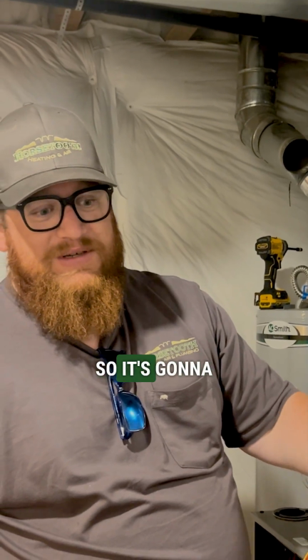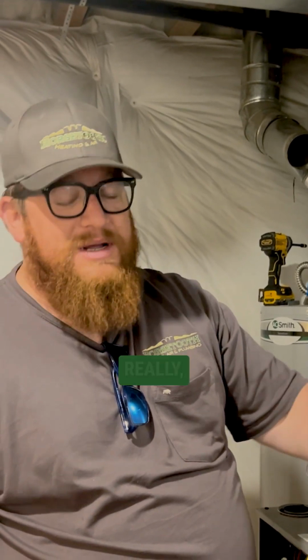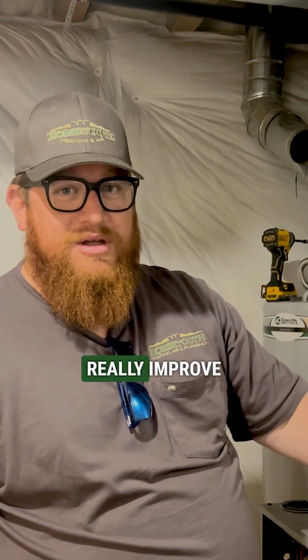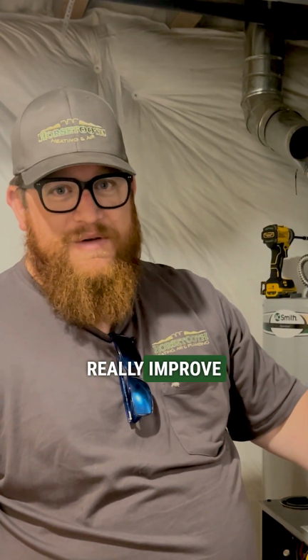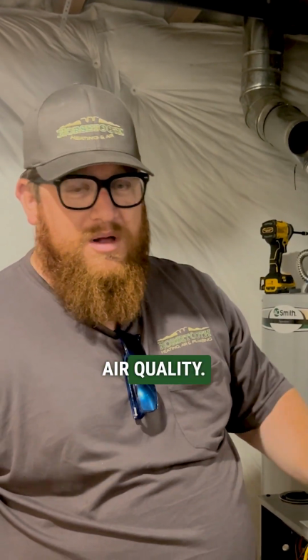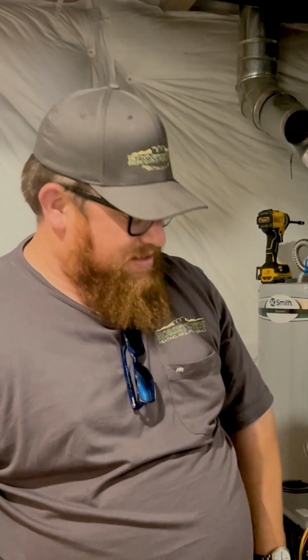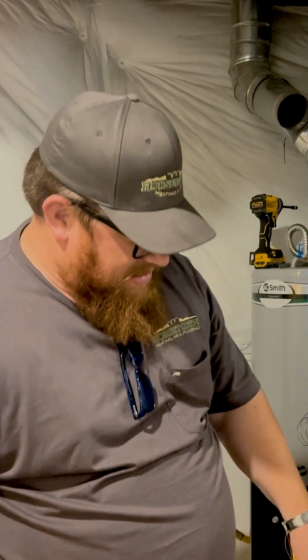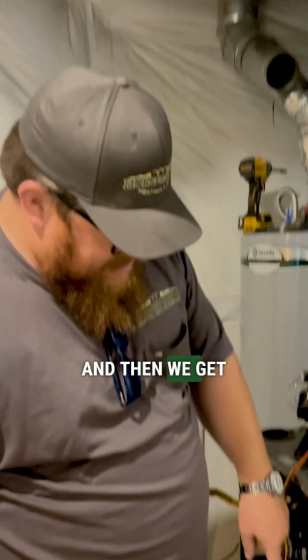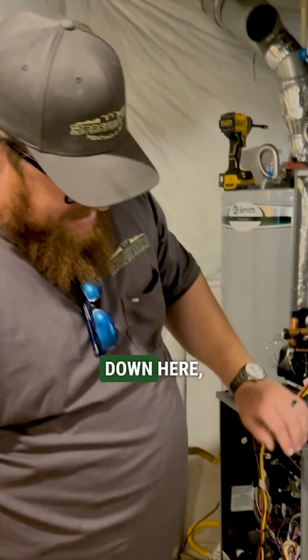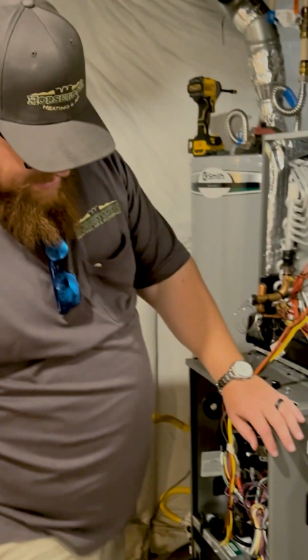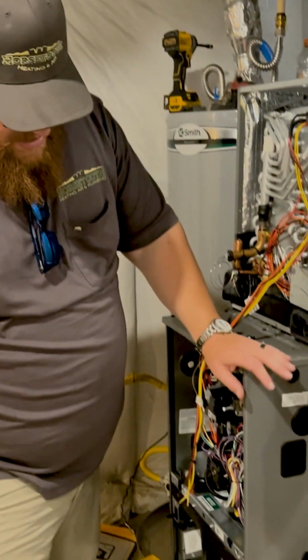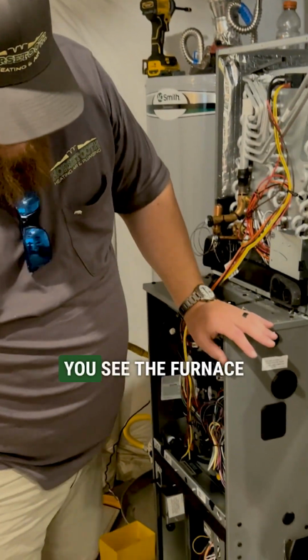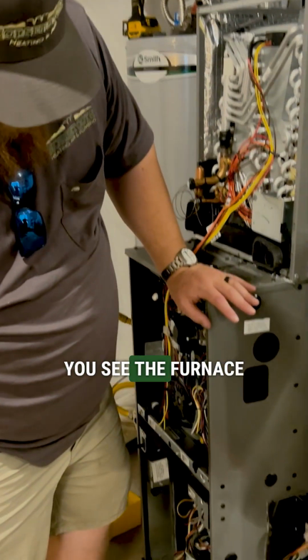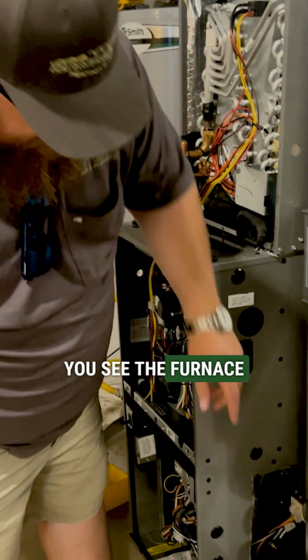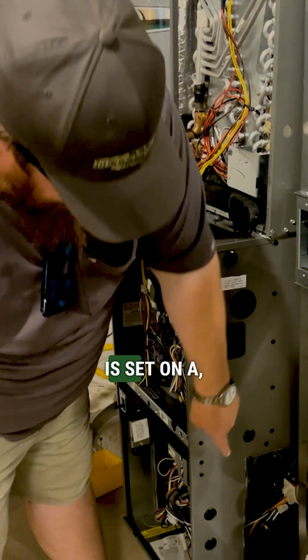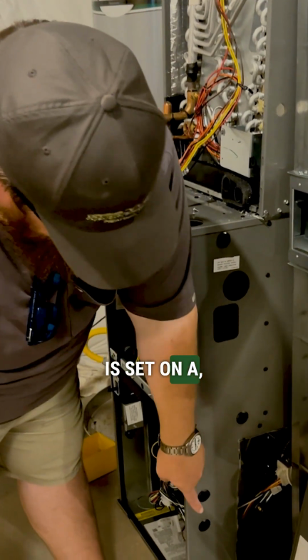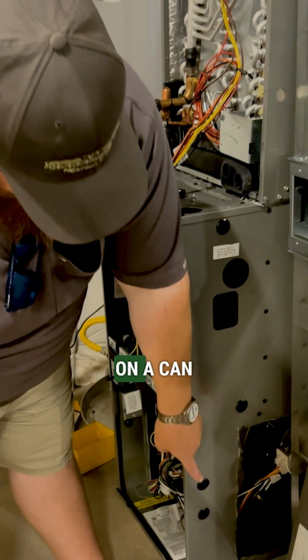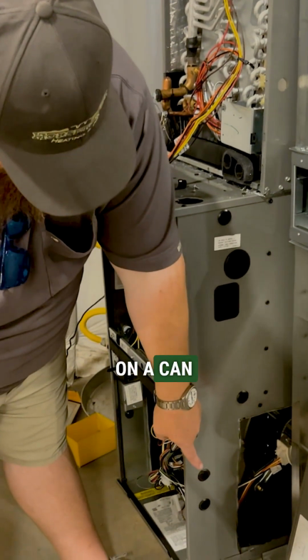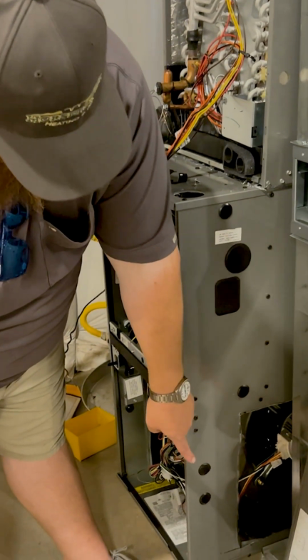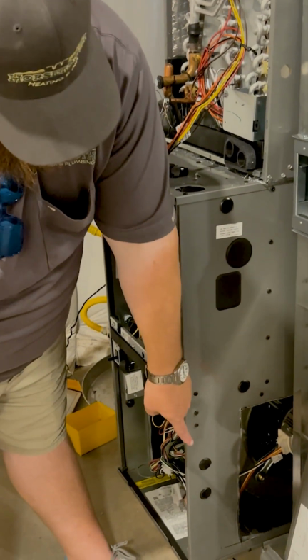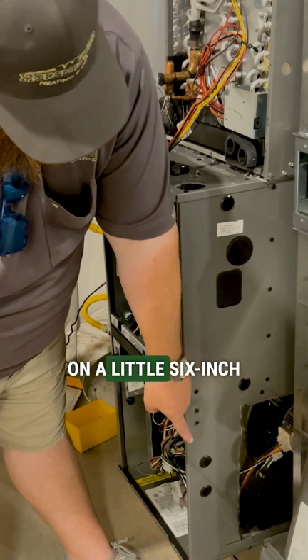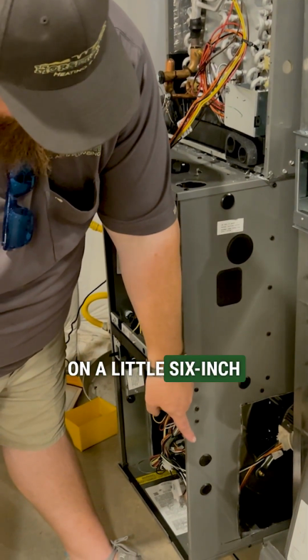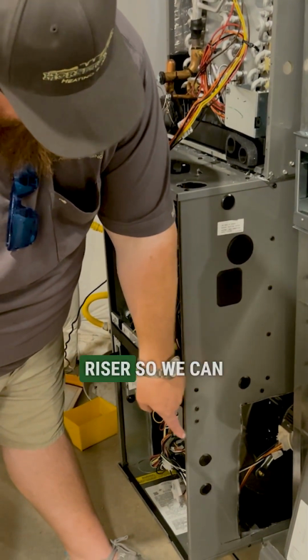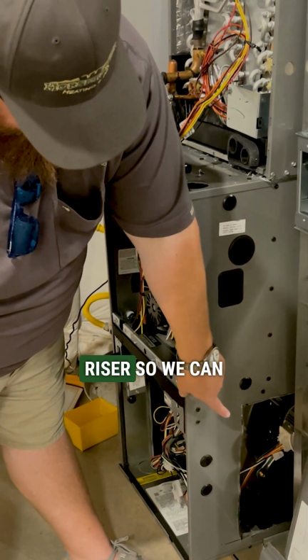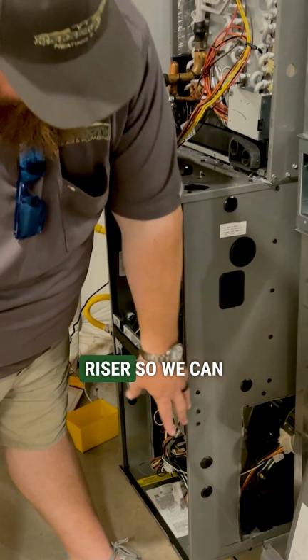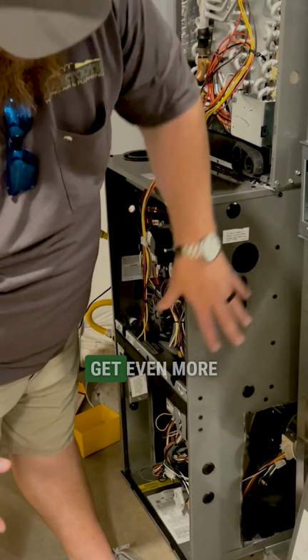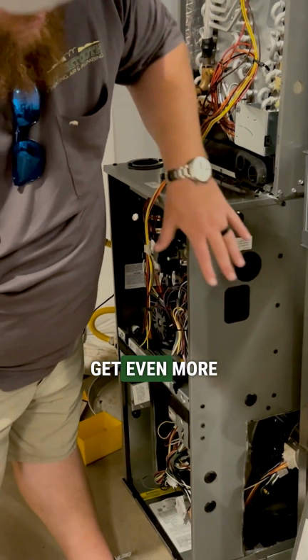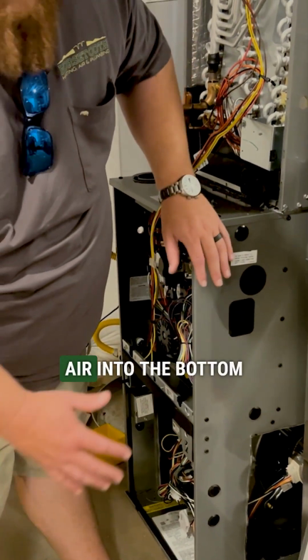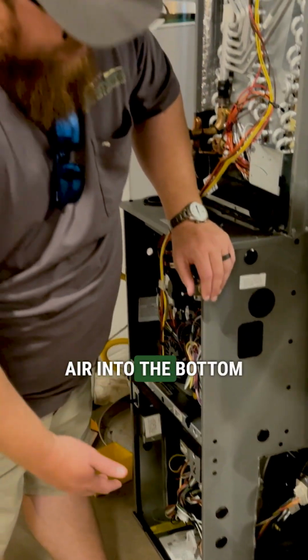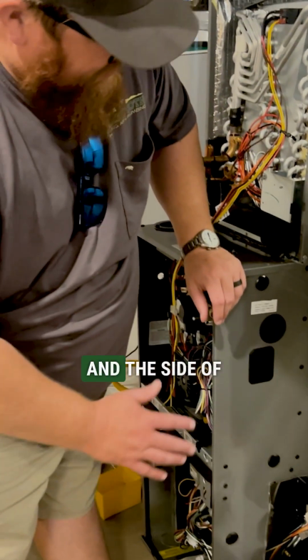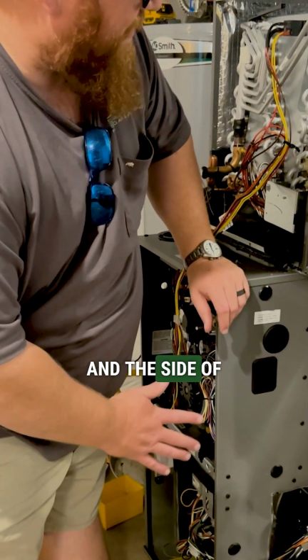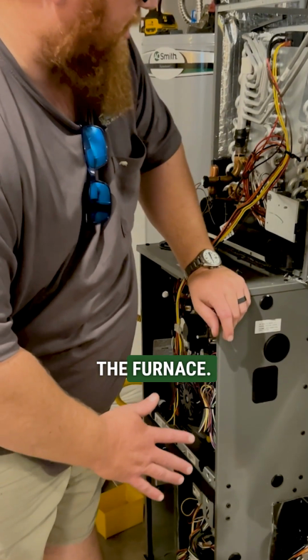So it's really going to improve air quality. And then down here, you see the furnace is set on a can — a little six-inch riser — so we can get even more air into the bottom and the side of the furnace.